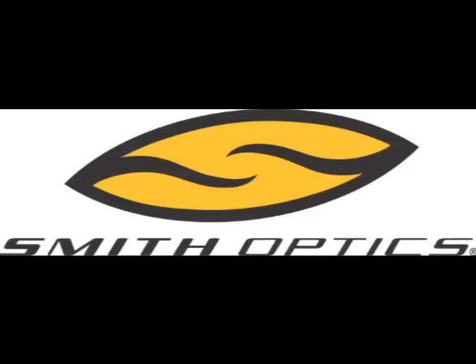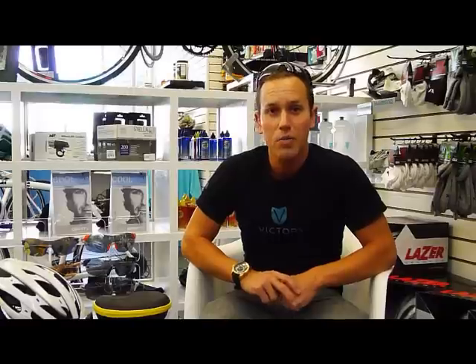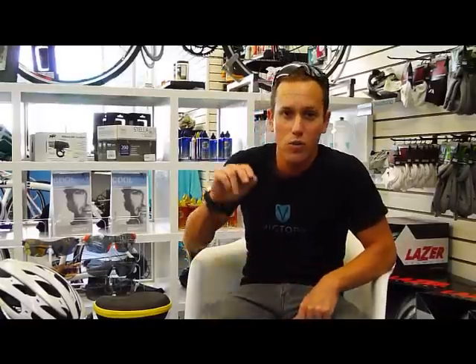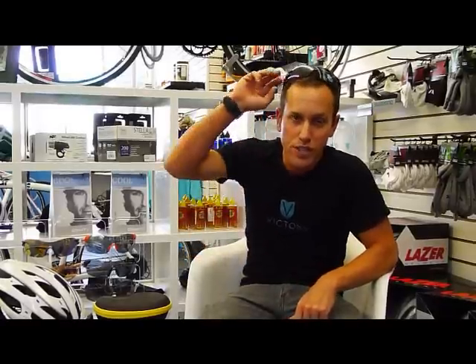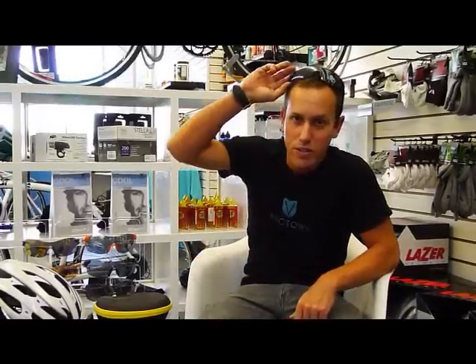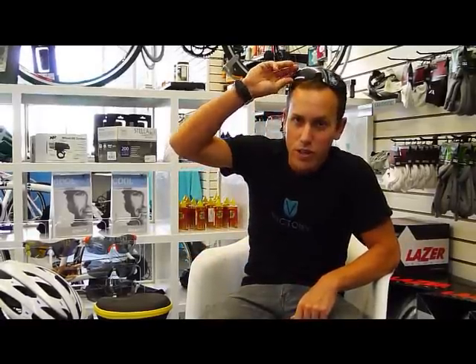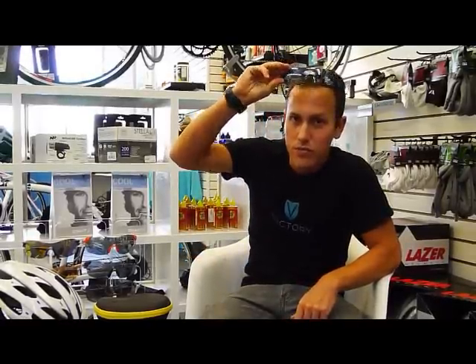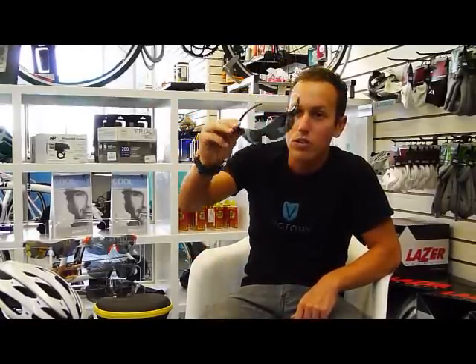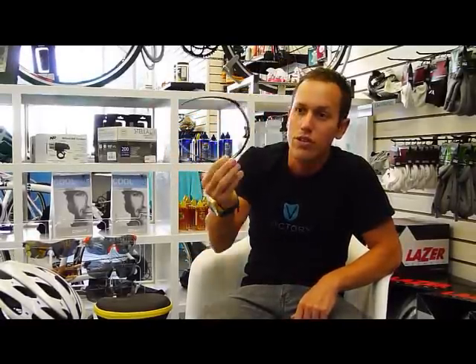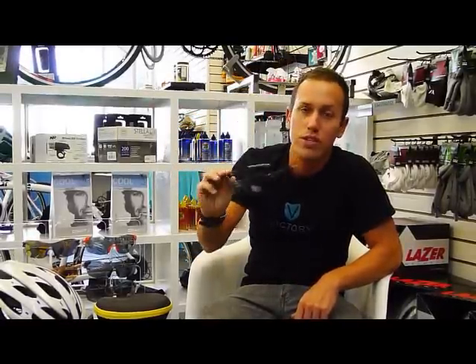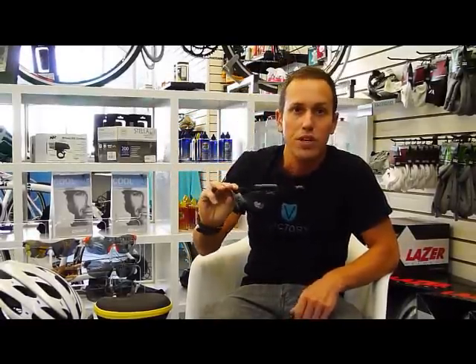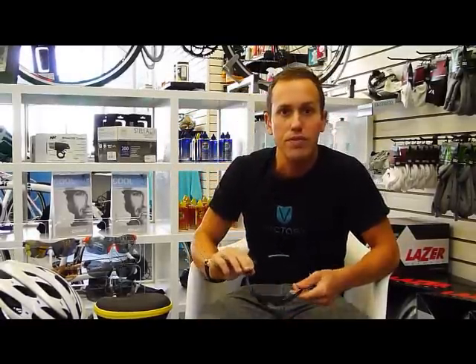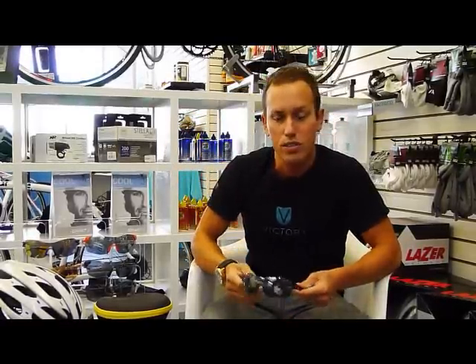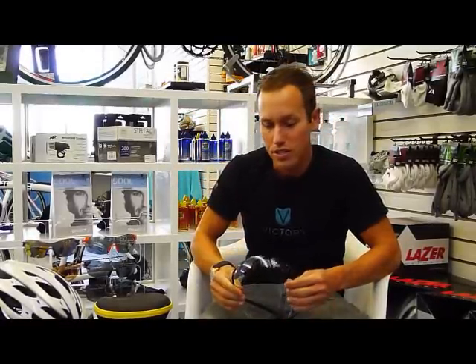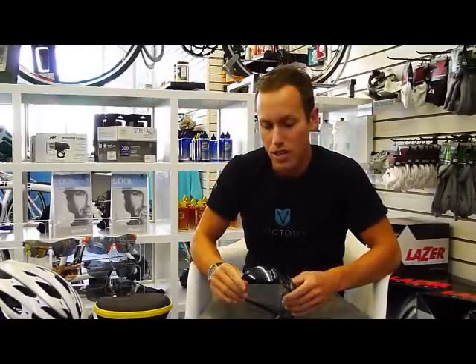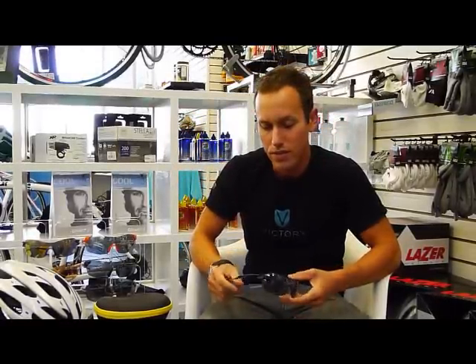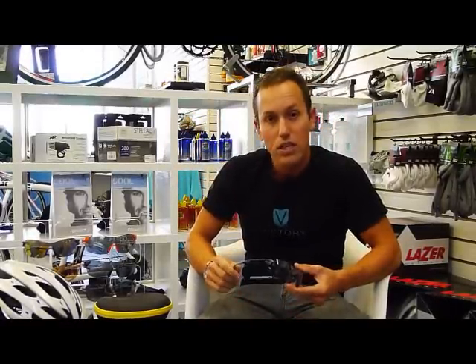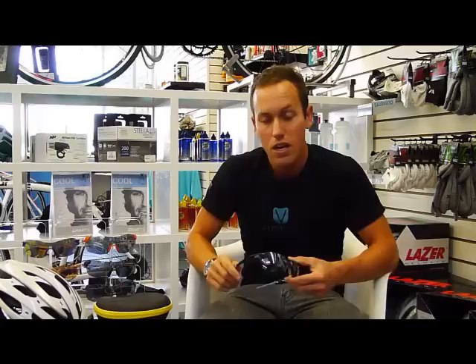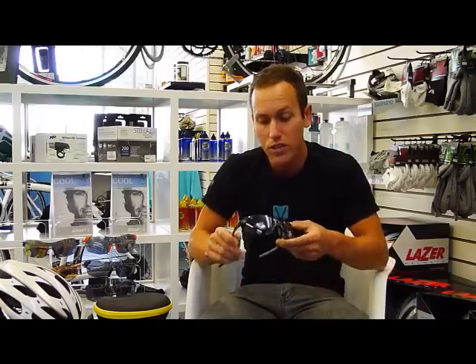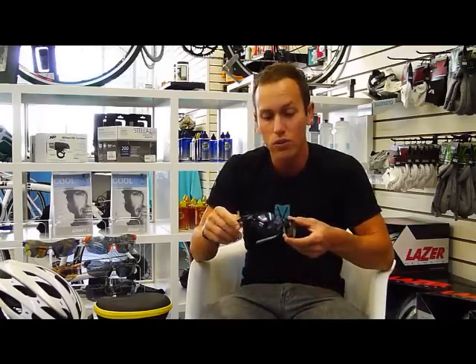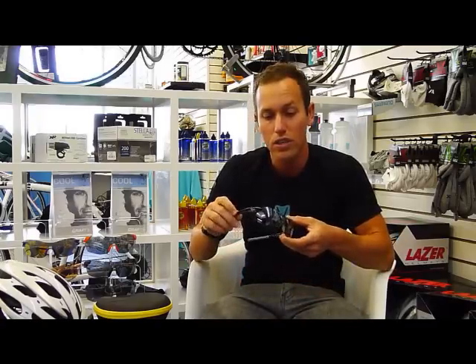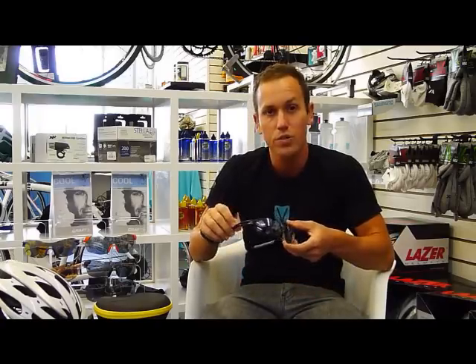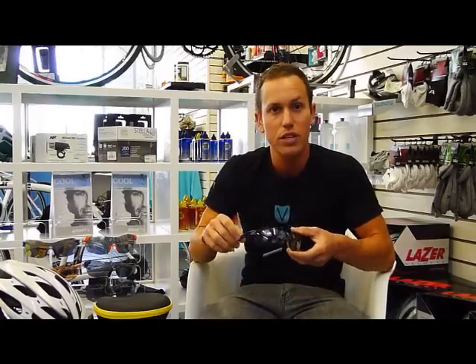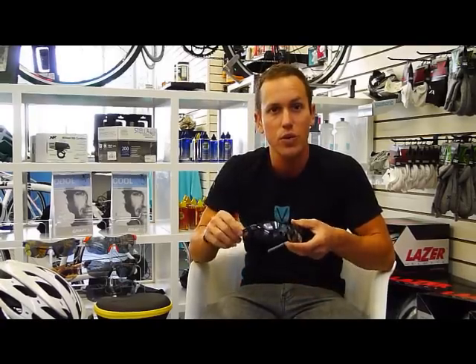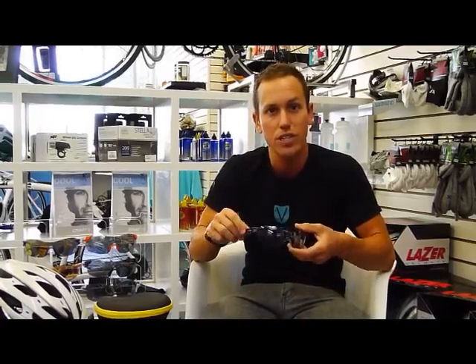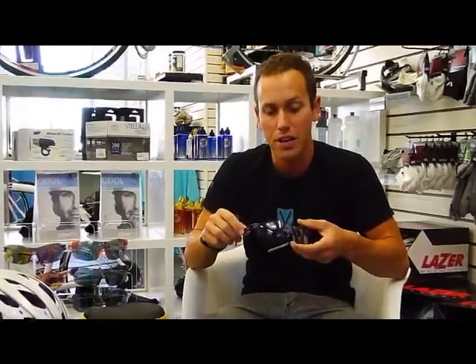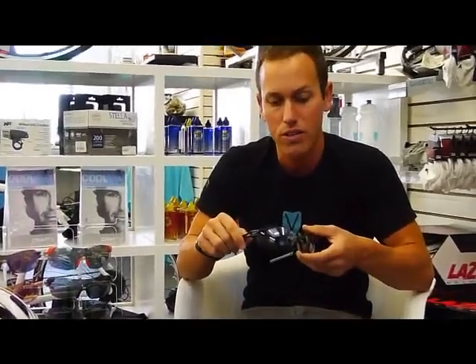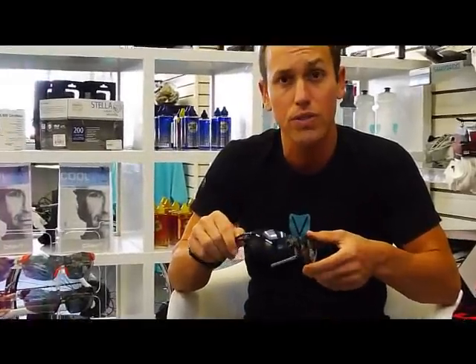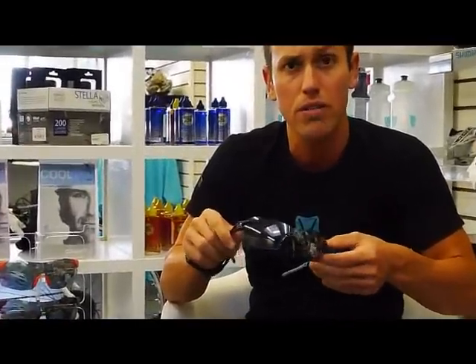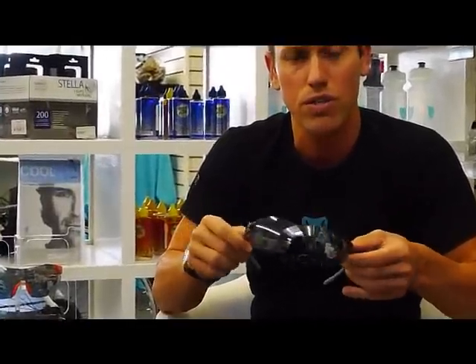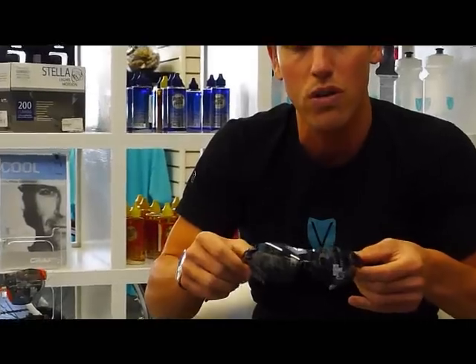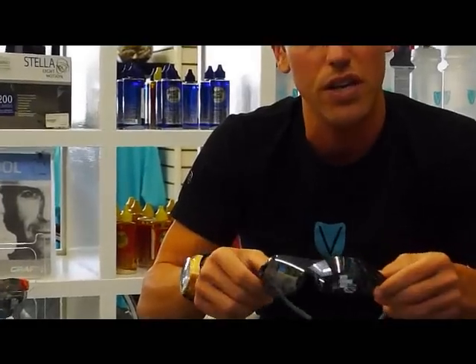Hey, I'm Clark with Victory Bicycle Studio. I want to show you the Smith Pivlock Sunglasses today. These are the only ones in the Smith series that we actually stock here in-house because they're made just for cycling.